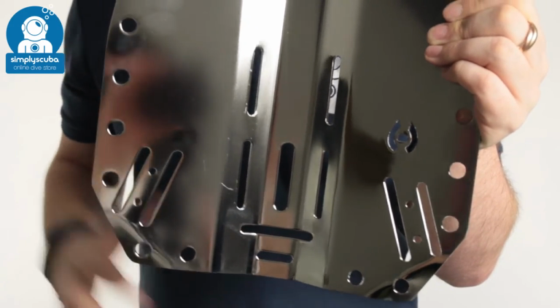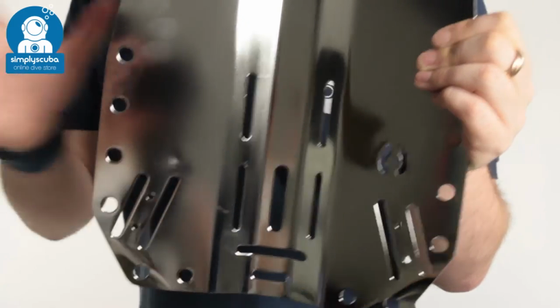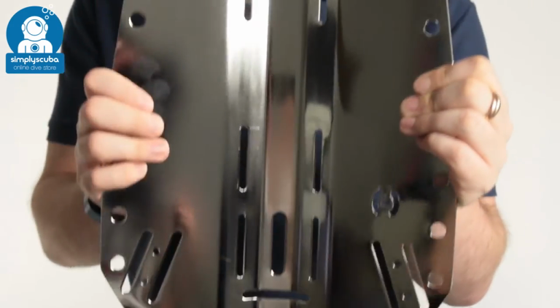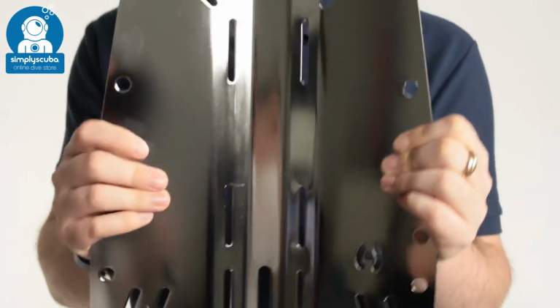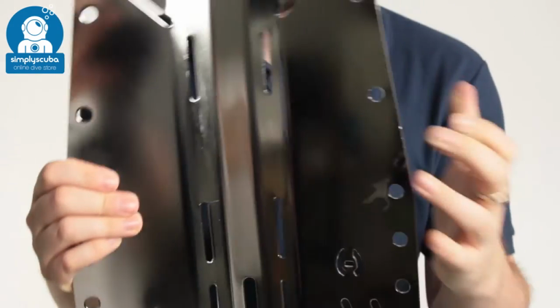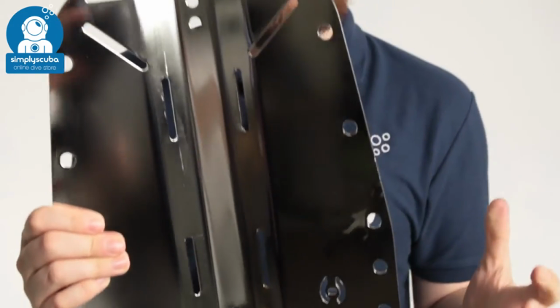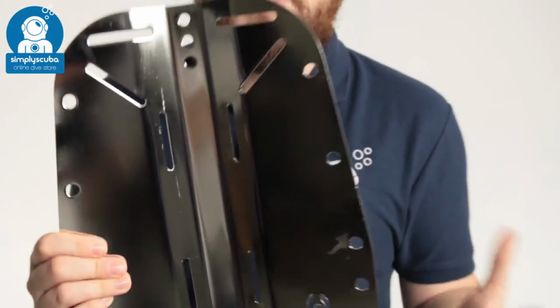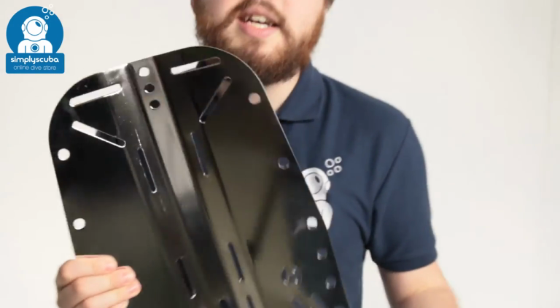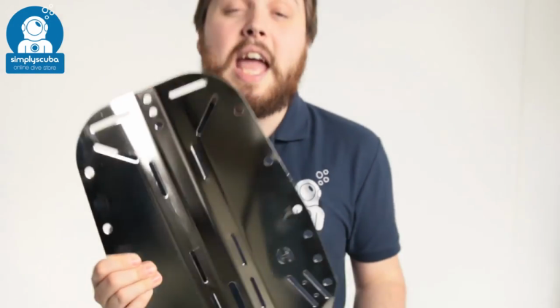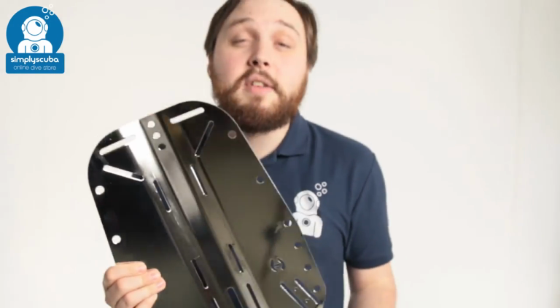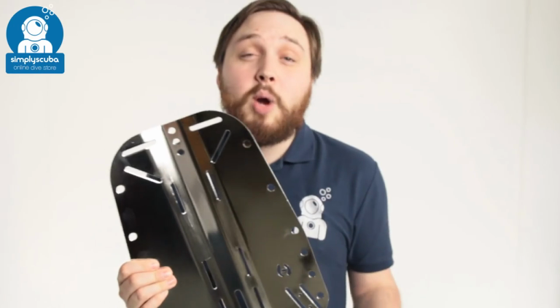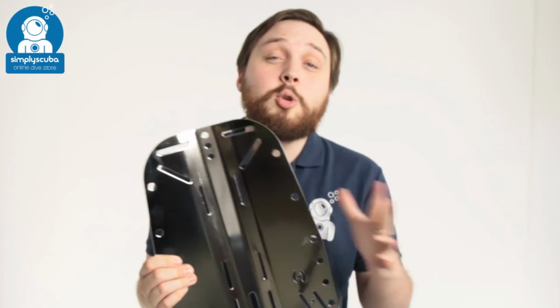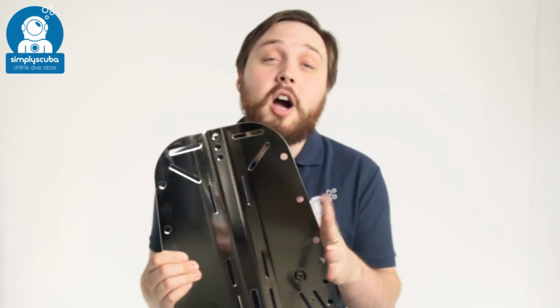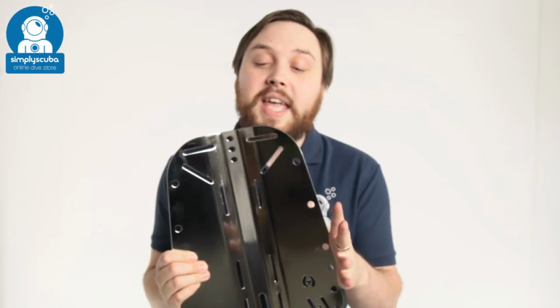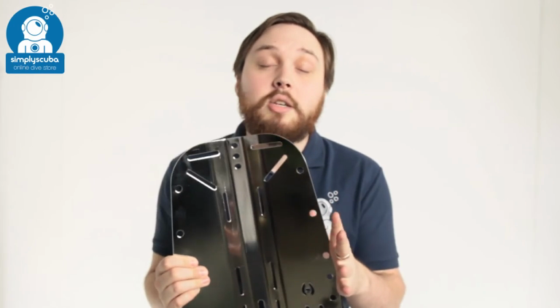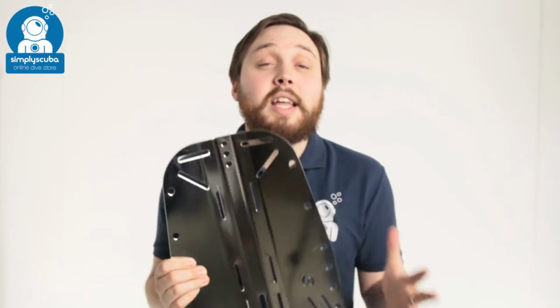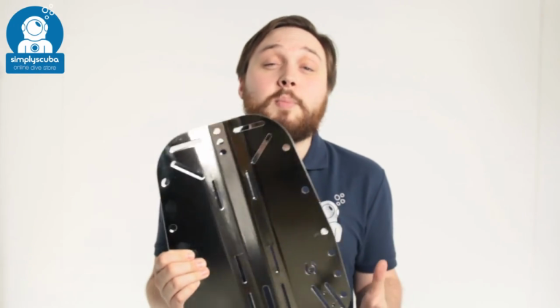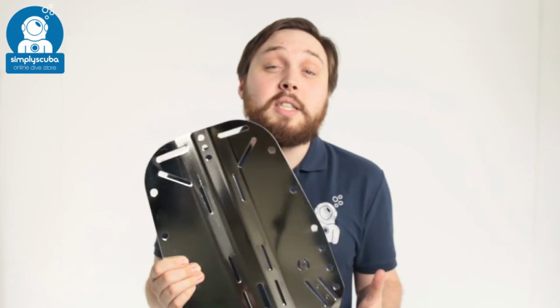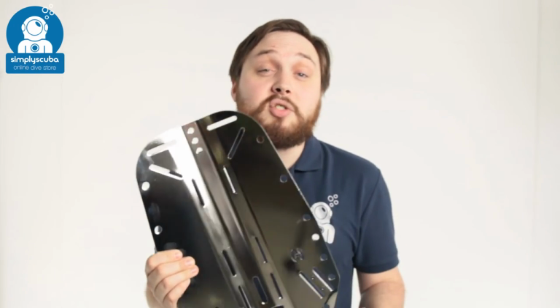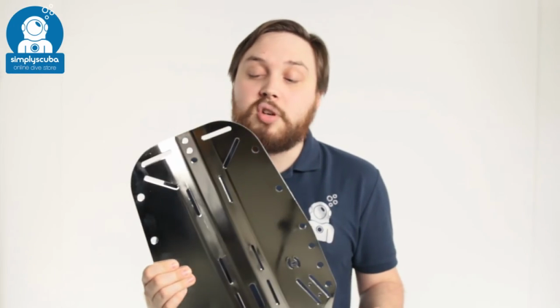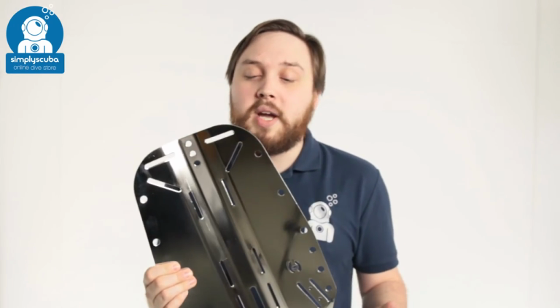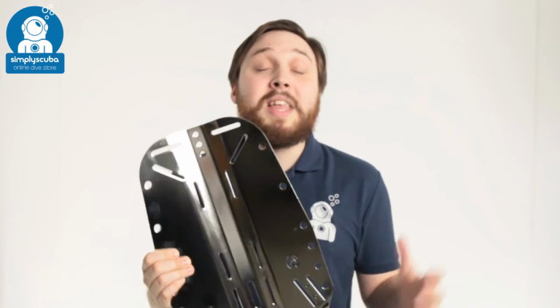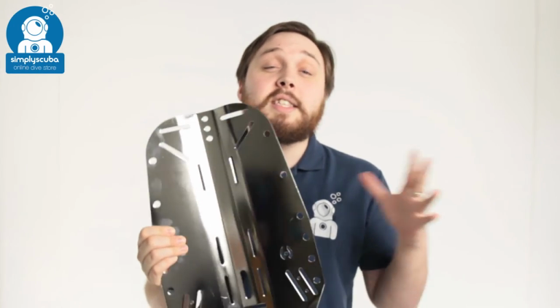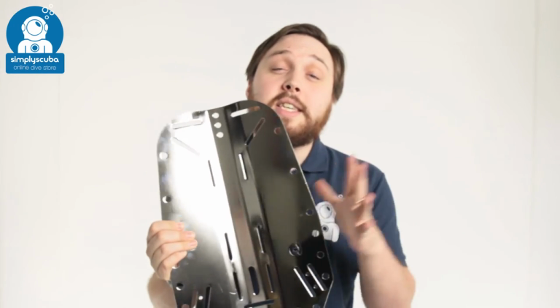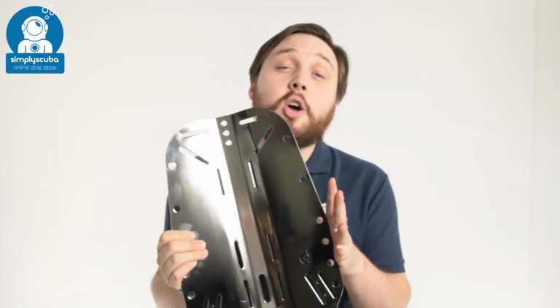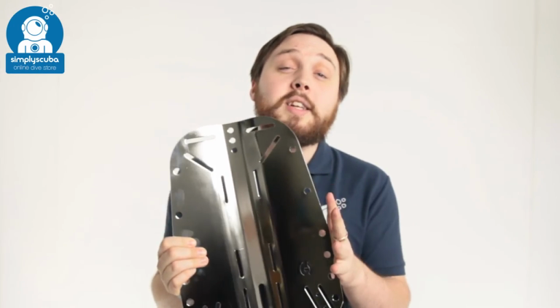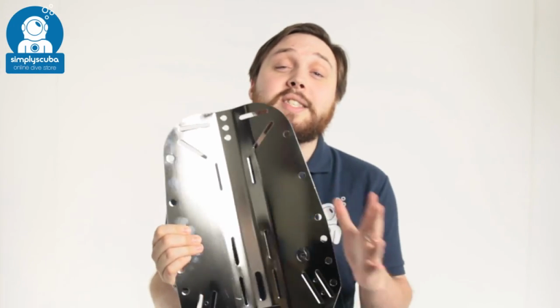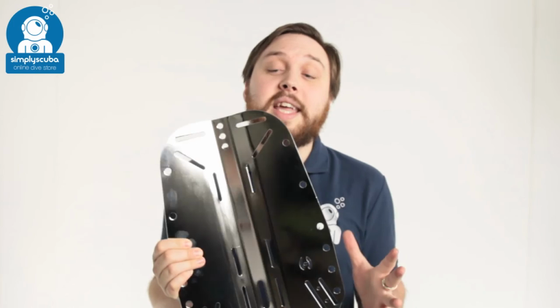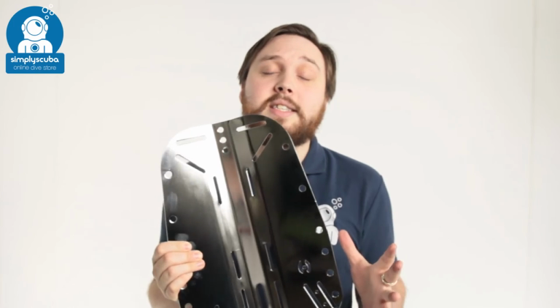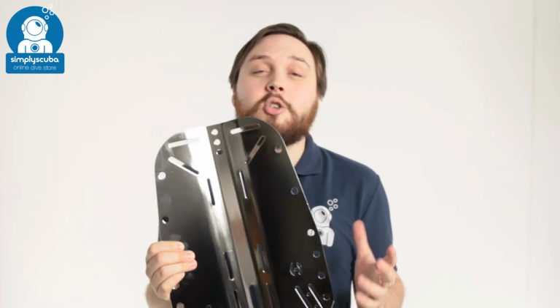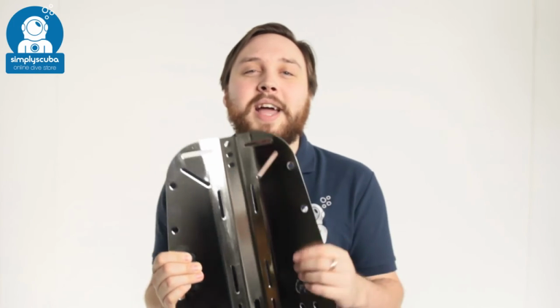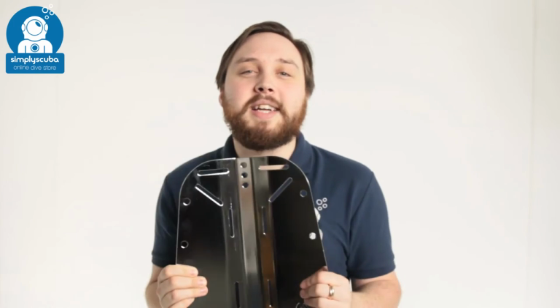So very traditional, very strong, and nice and heavy as well at two and a half kilos — that gives you plenty of extra trim weight. This is the Hollis stainless steel backplate.